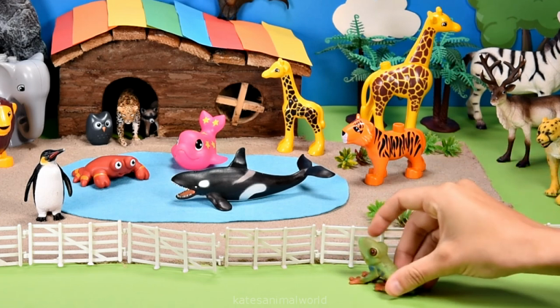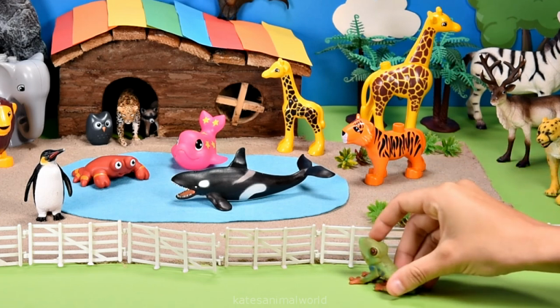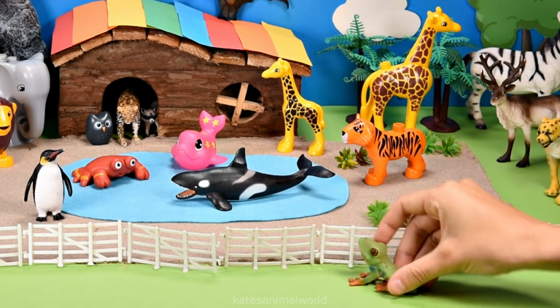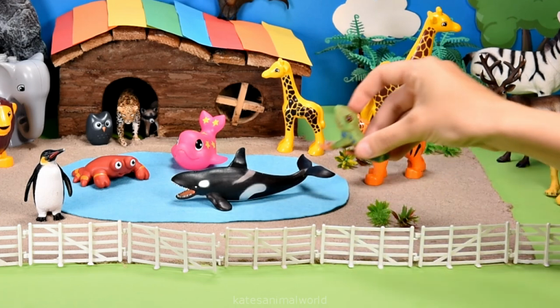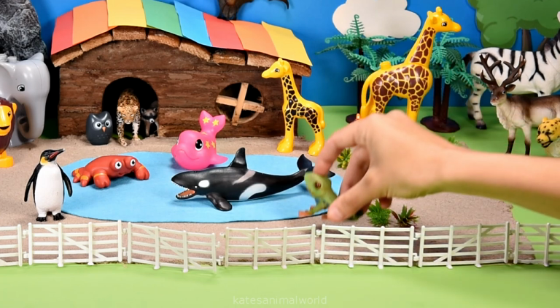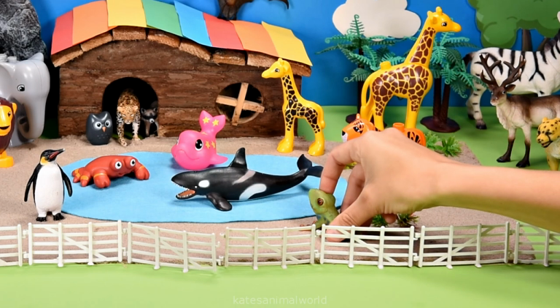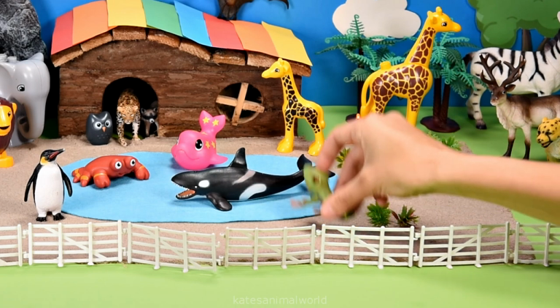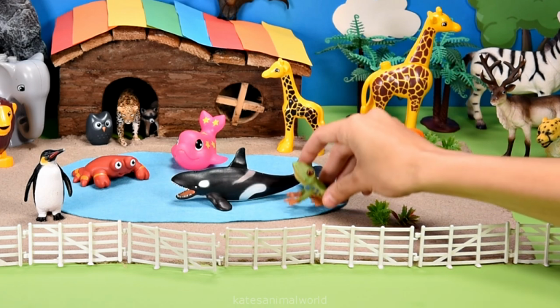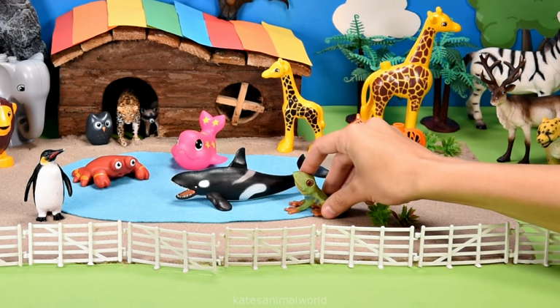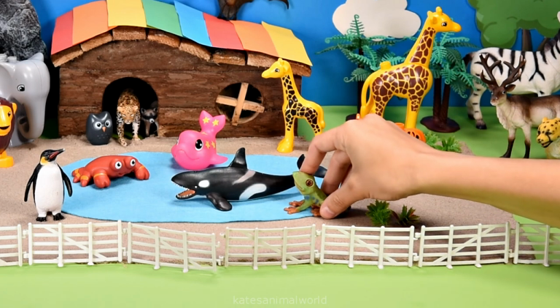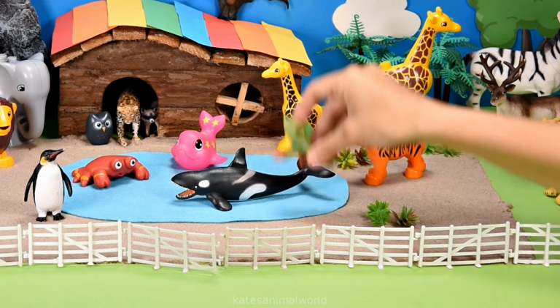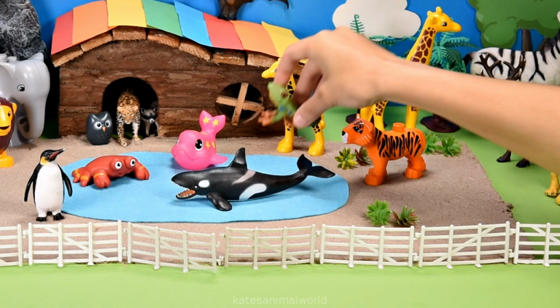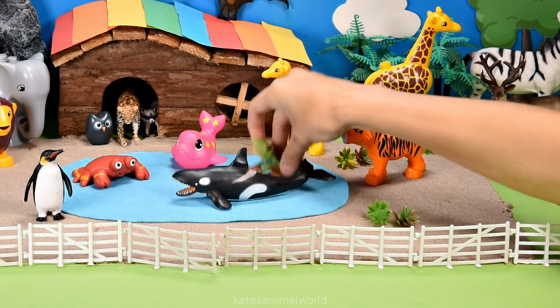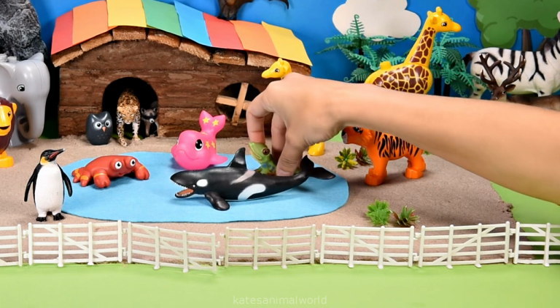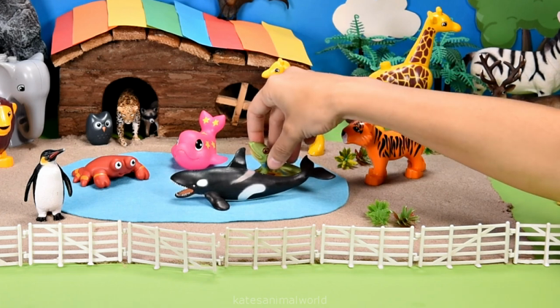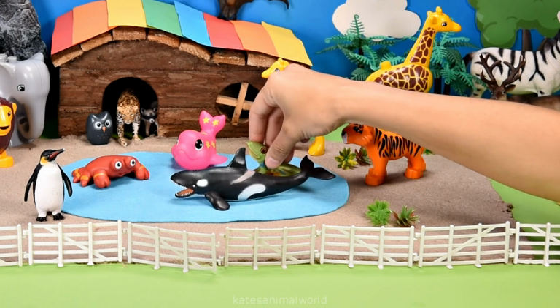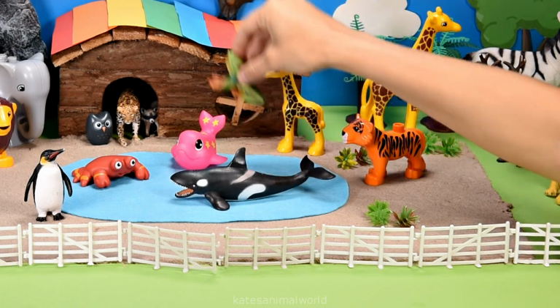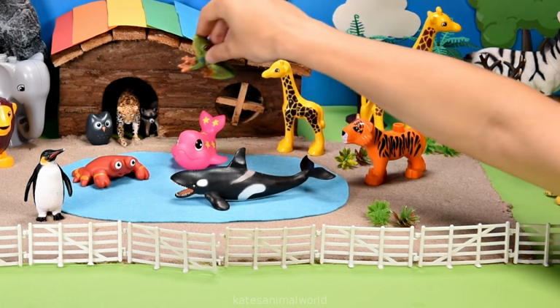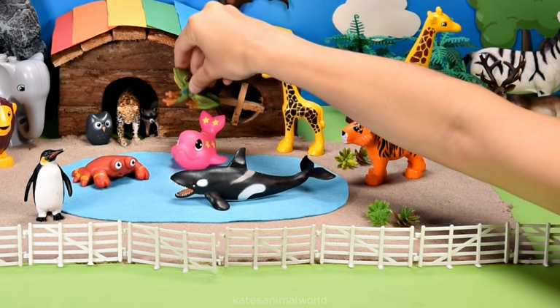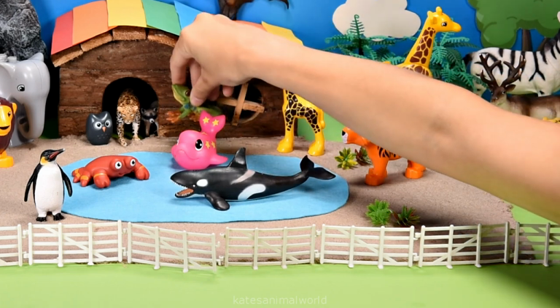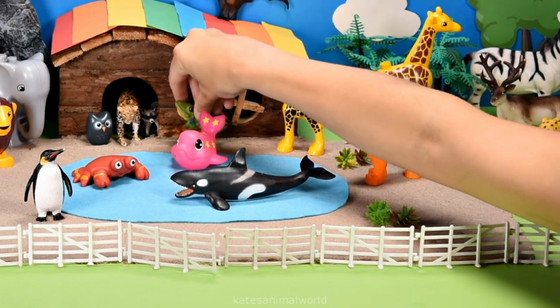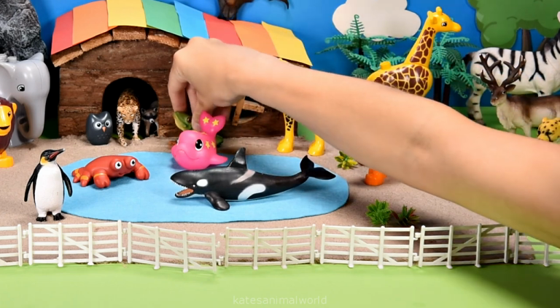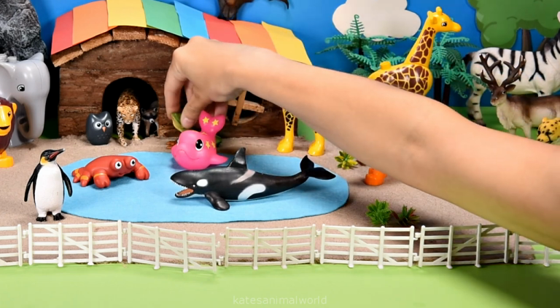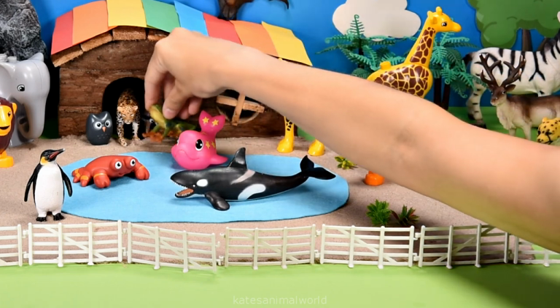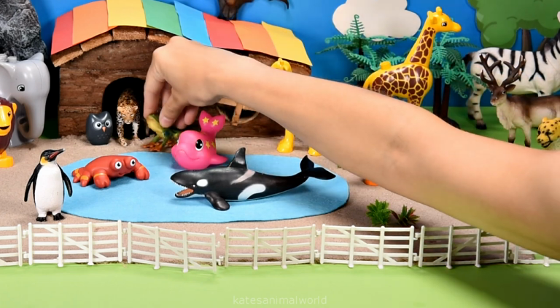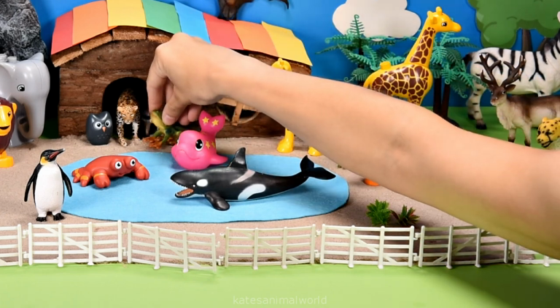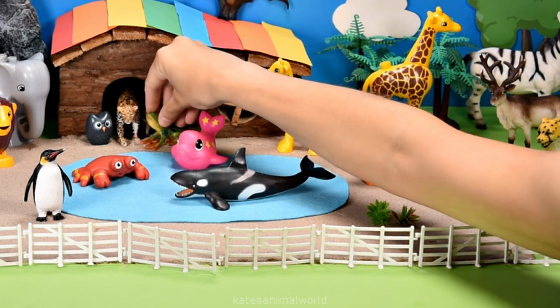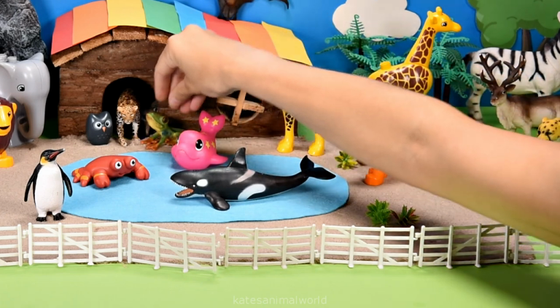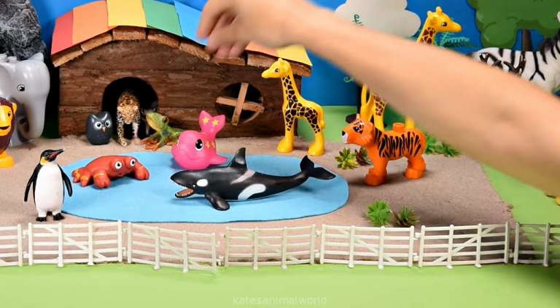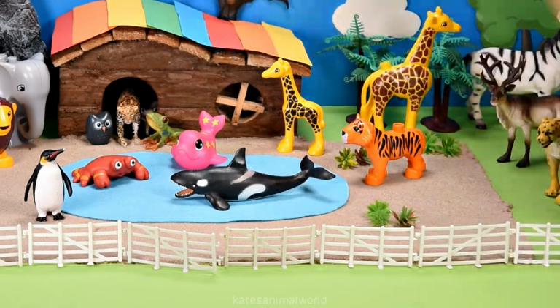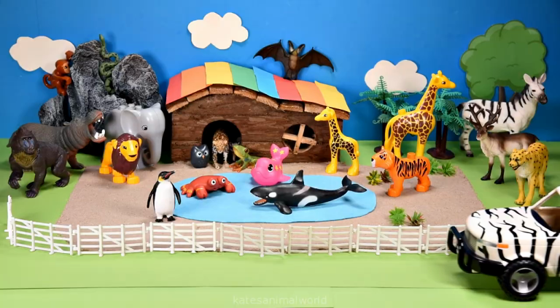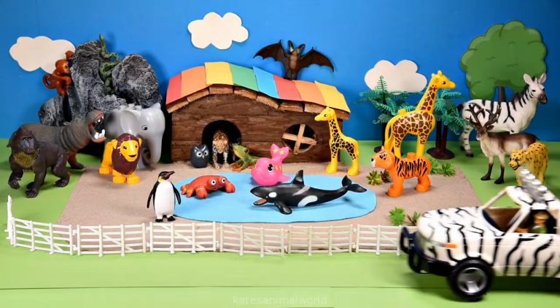Who's this? It's a green tree frog! A green tree frog is also nocturnal.